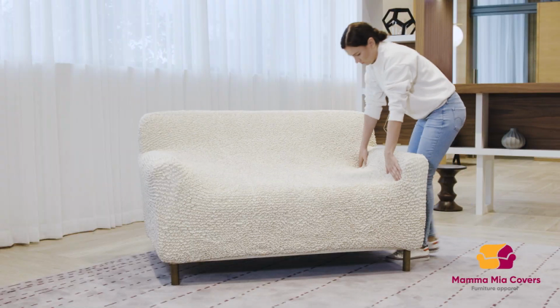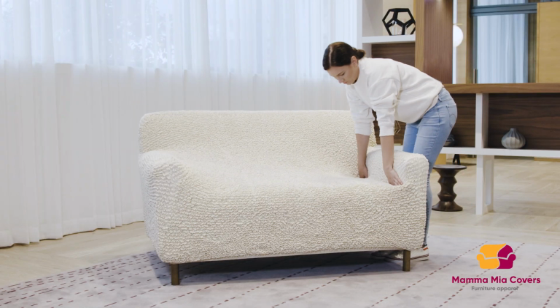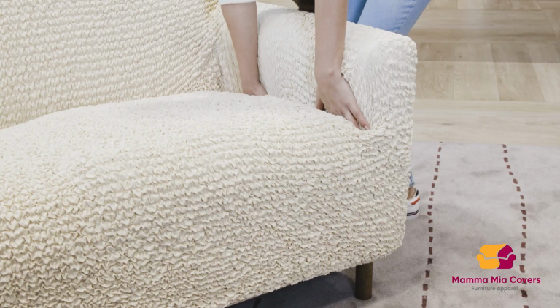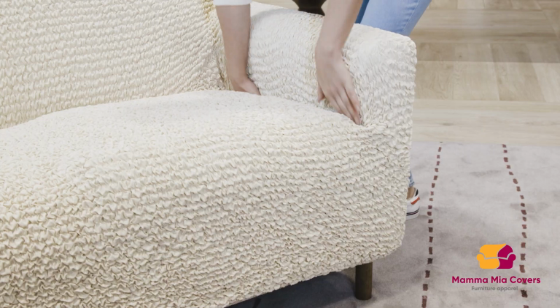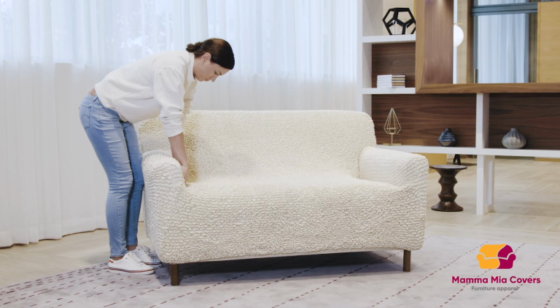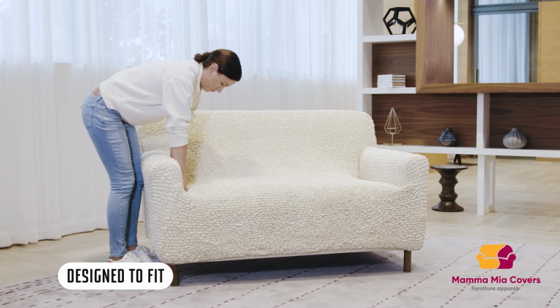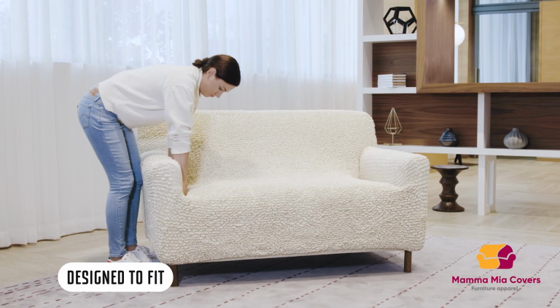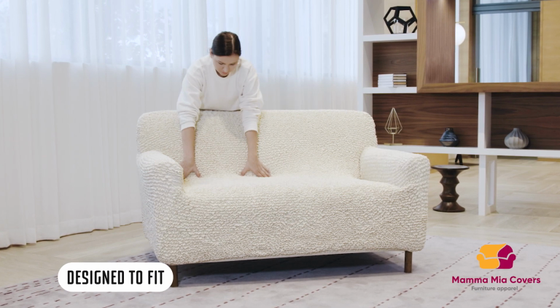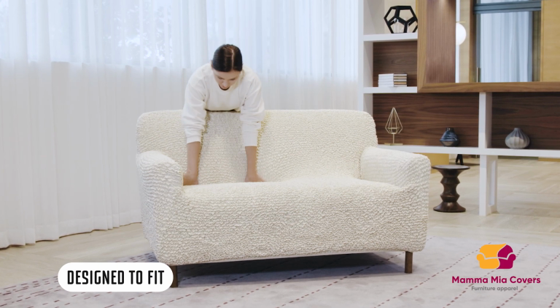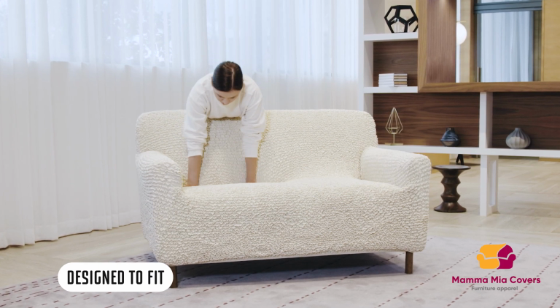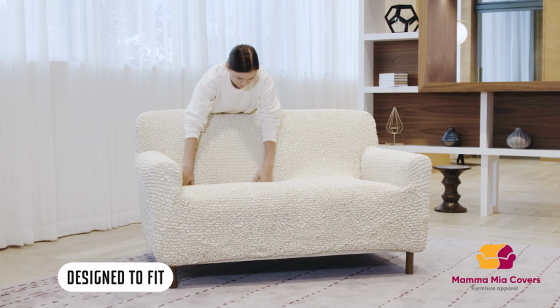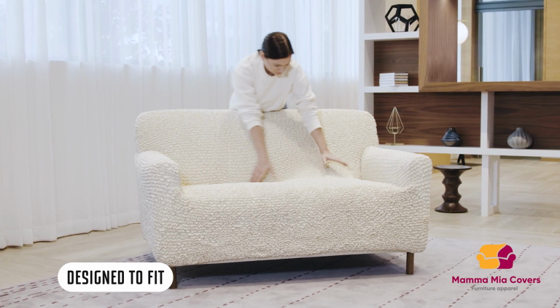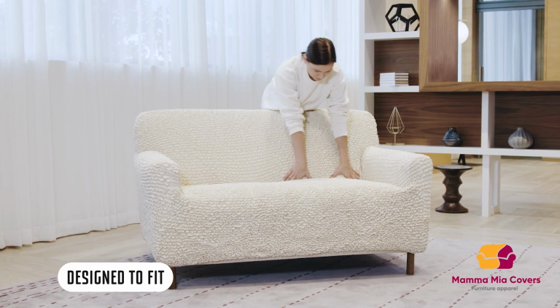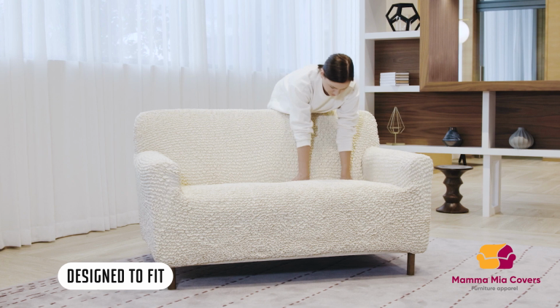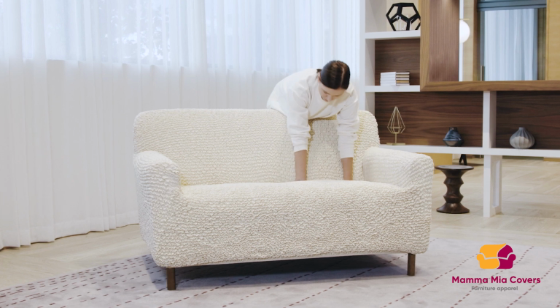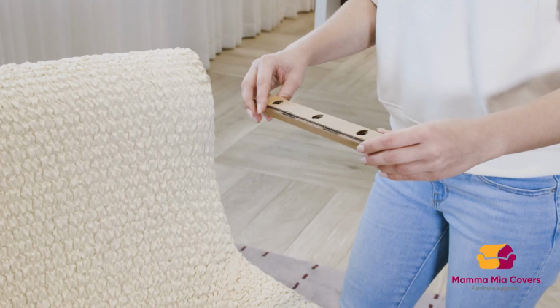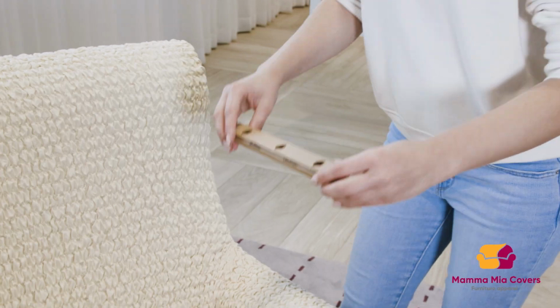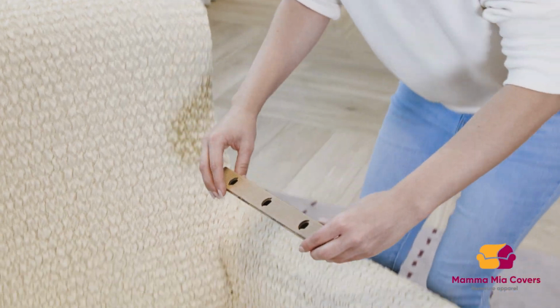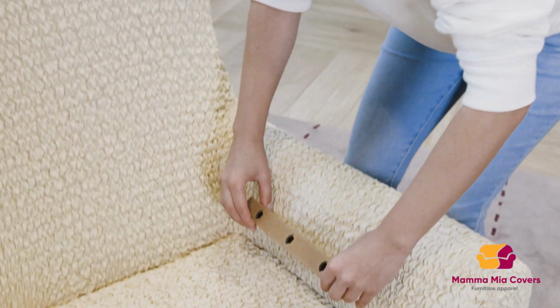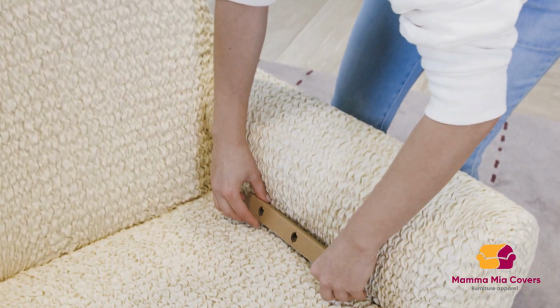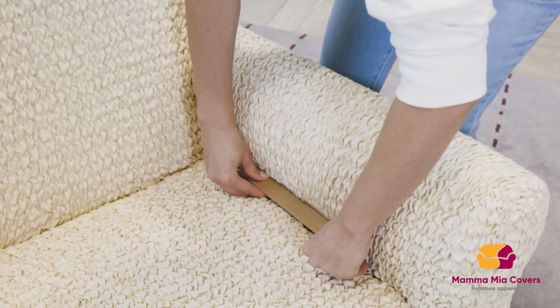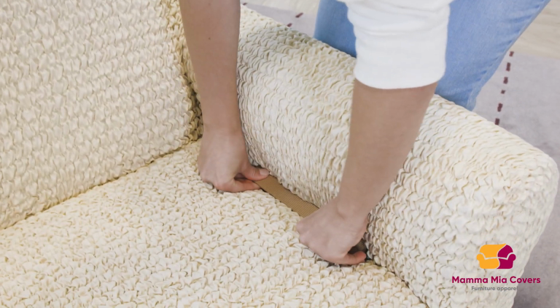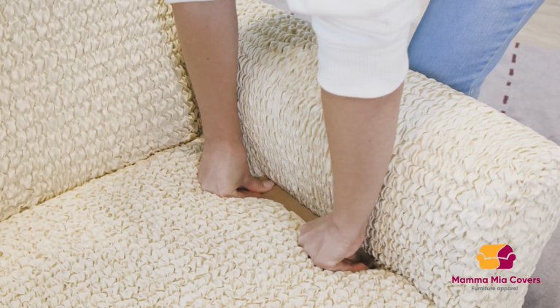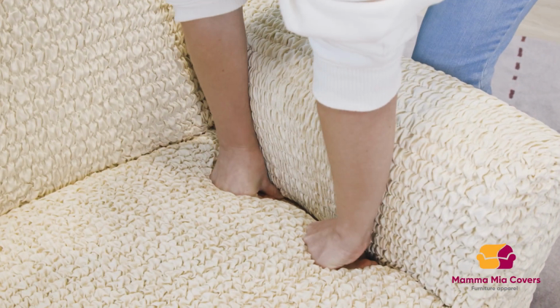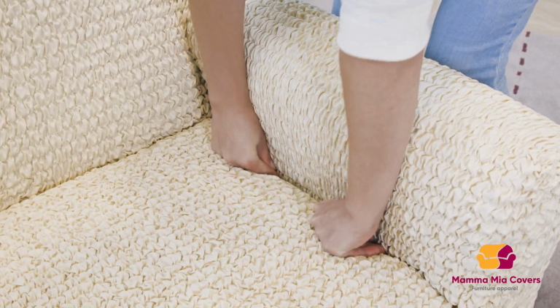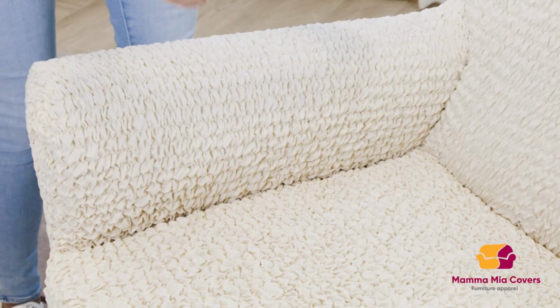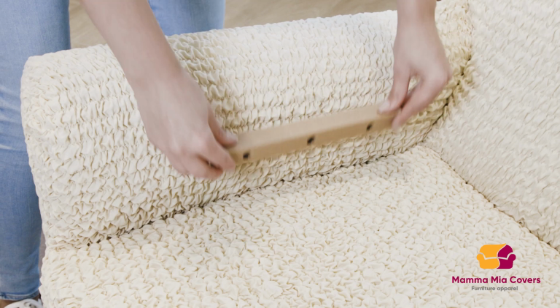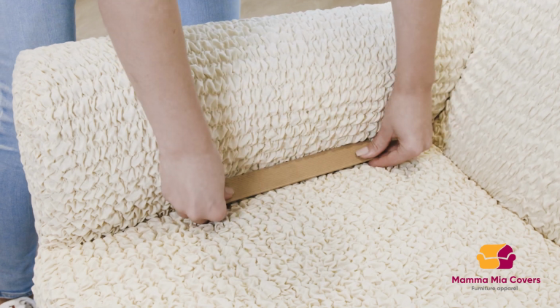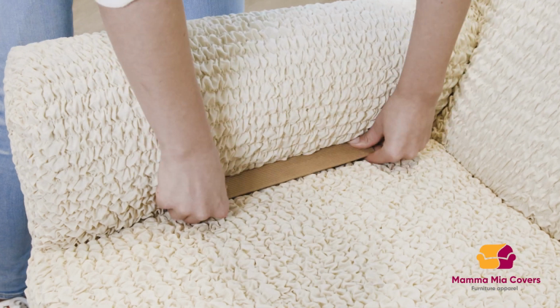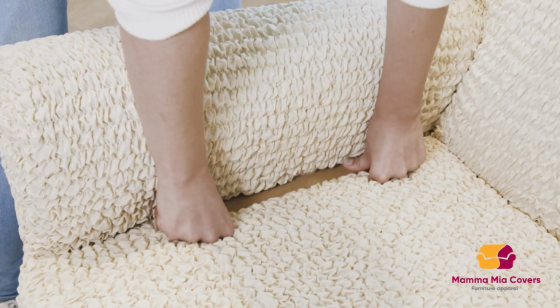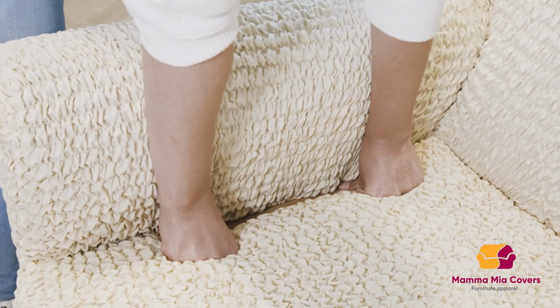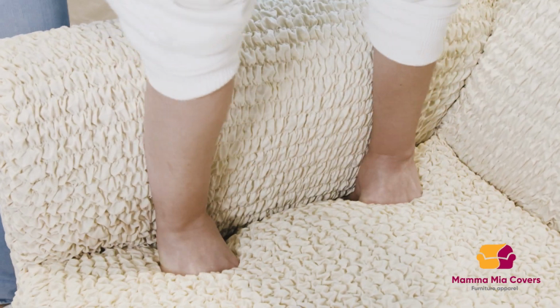Tuck the excess fabric into the grooves. Use anti-slip cardboards to secure the cover in place and preserve the final look.